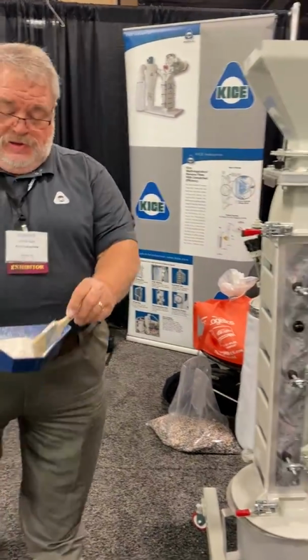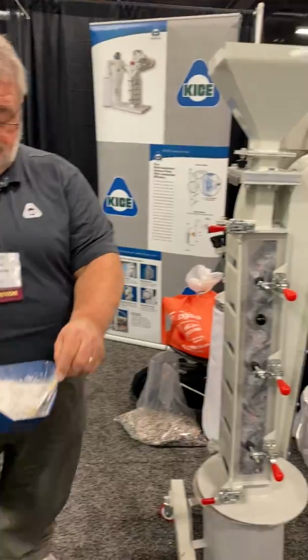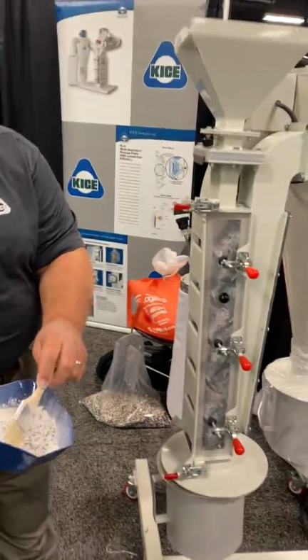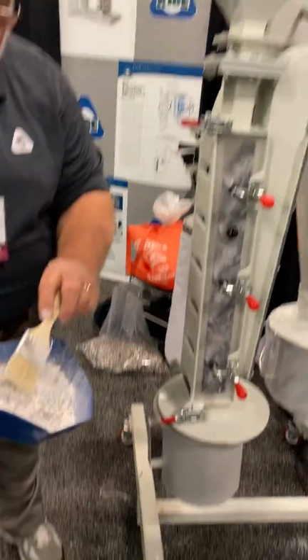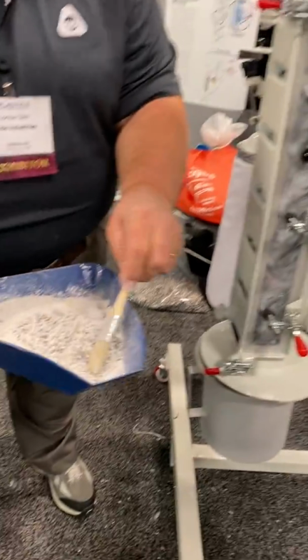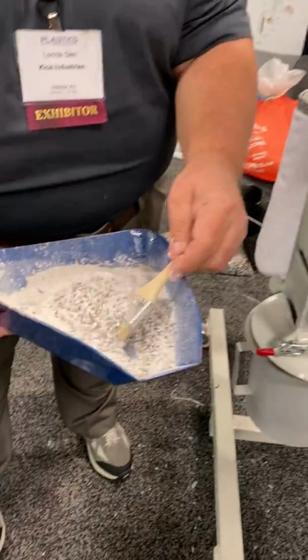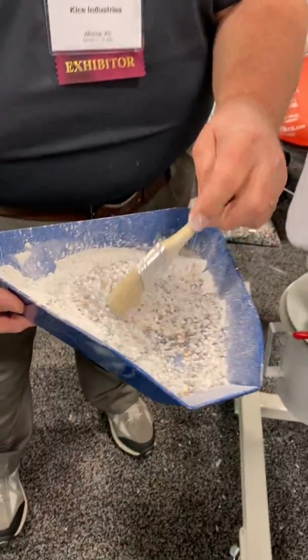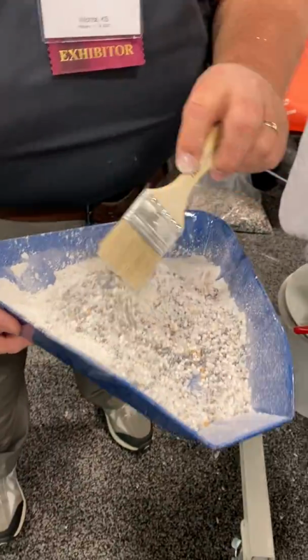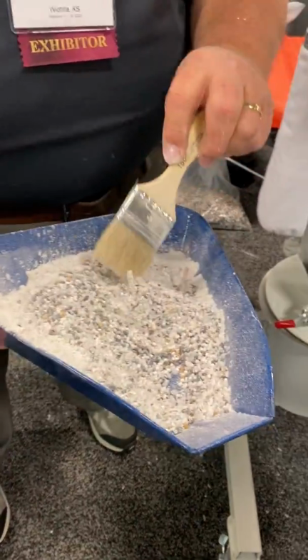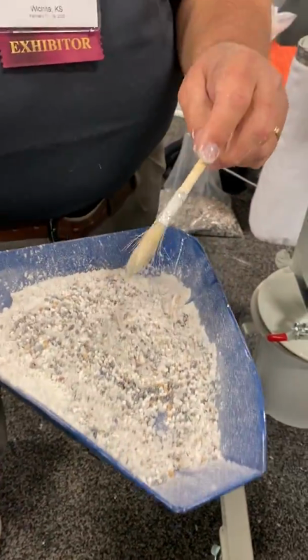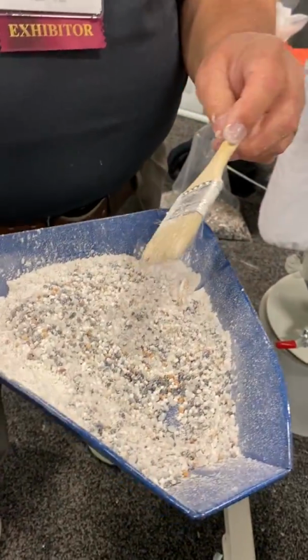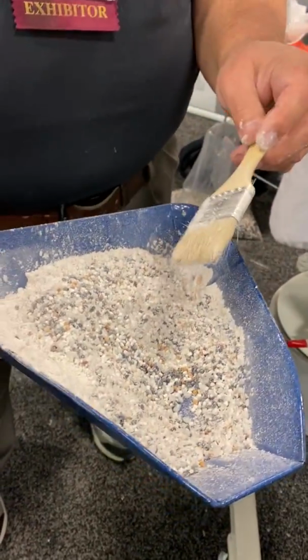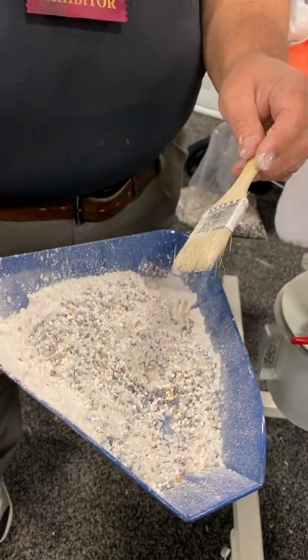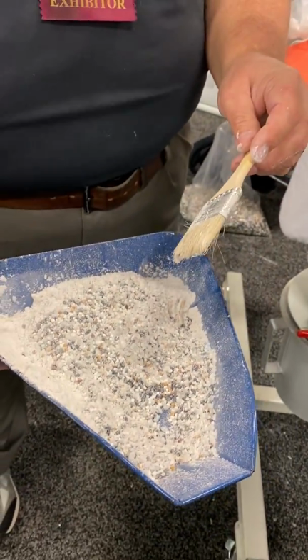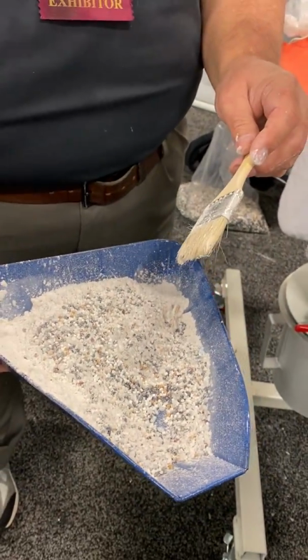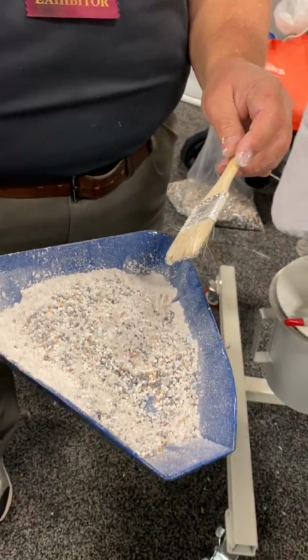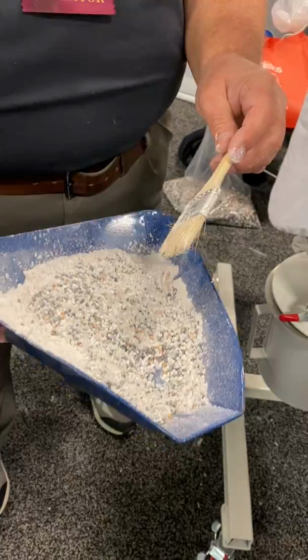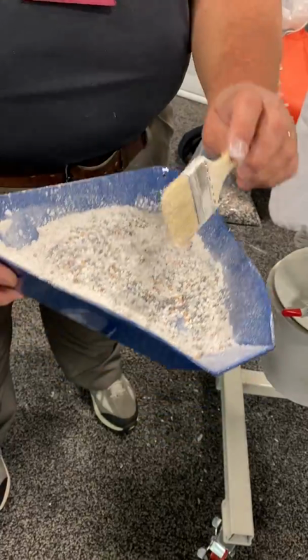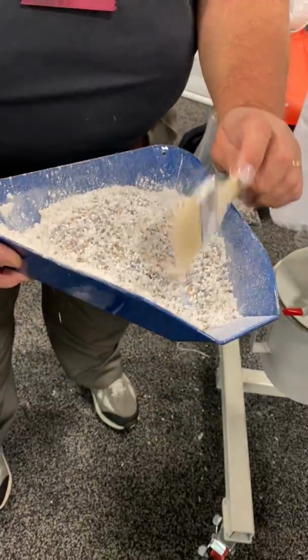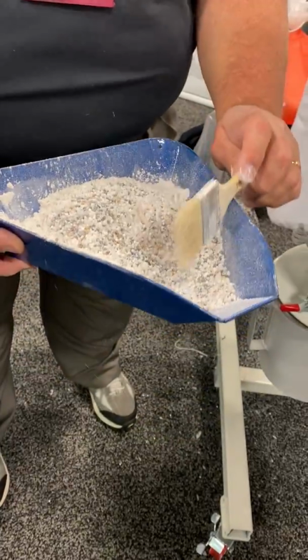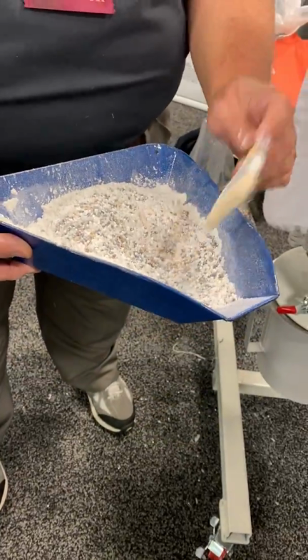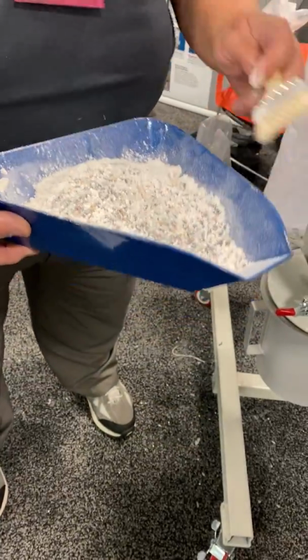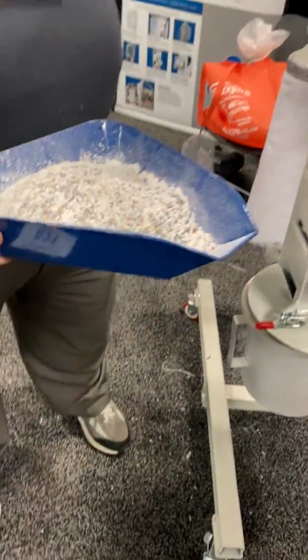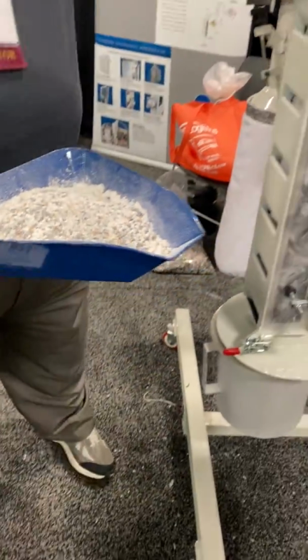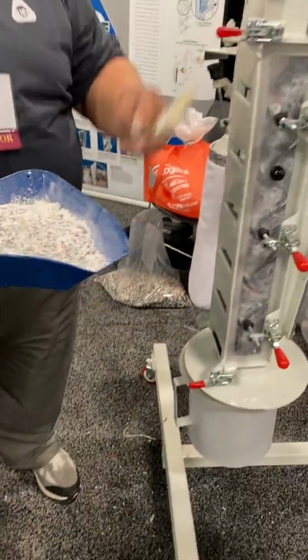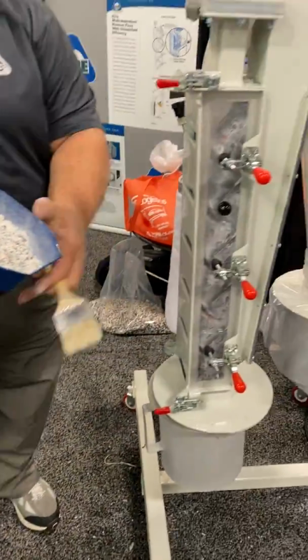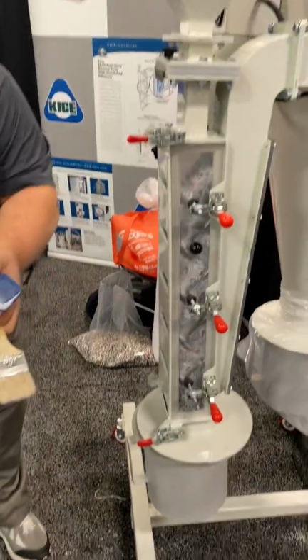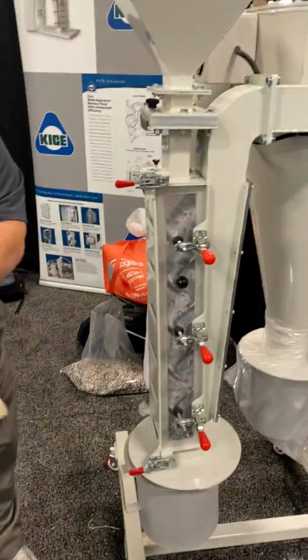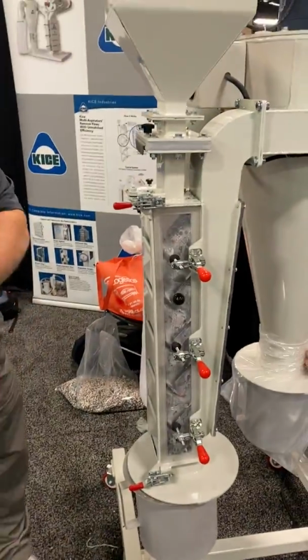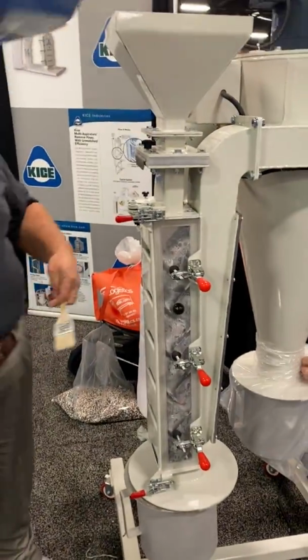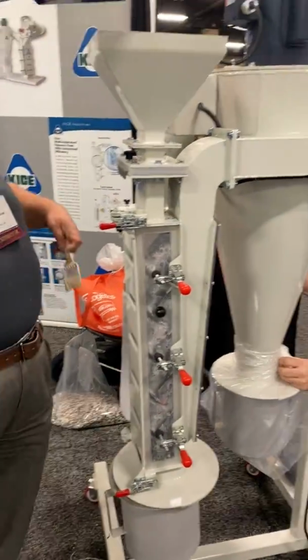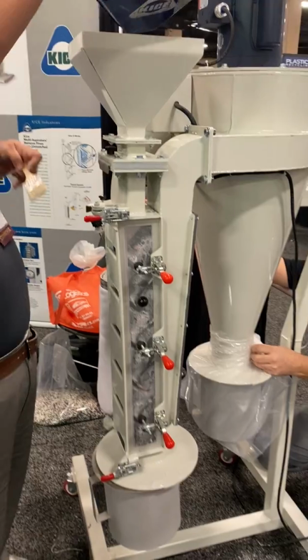This is the sample — a lot of pellets in there, a lot of talc. So I'm going to feed this sample here.